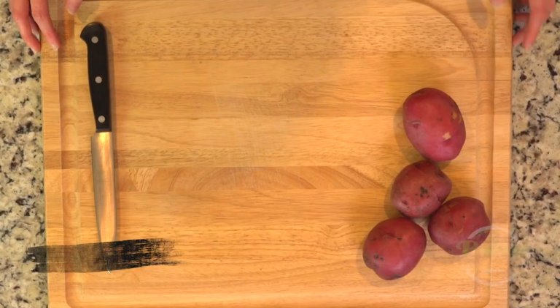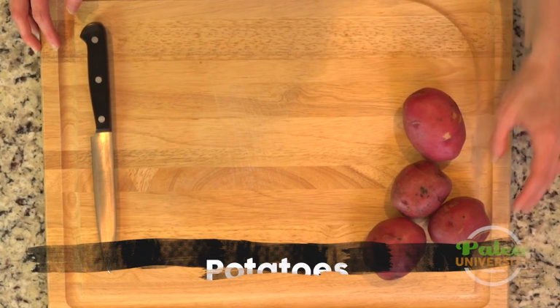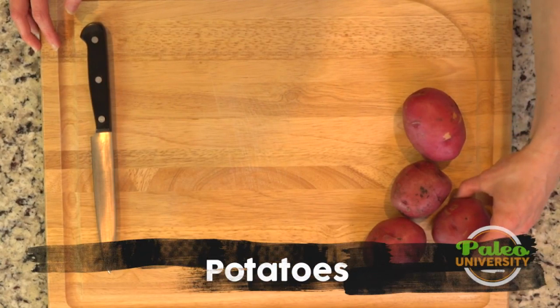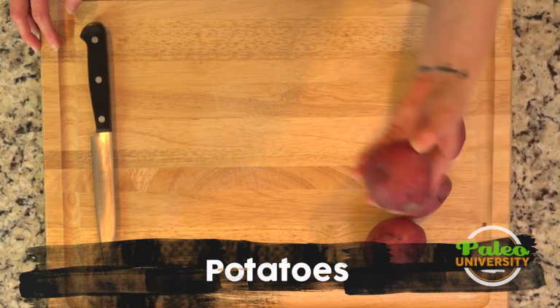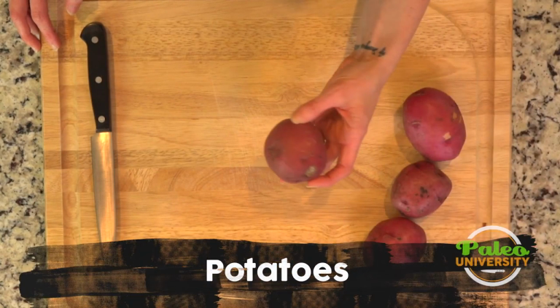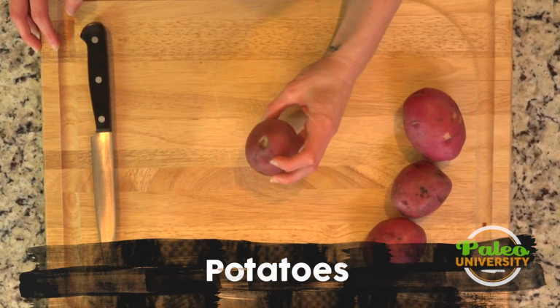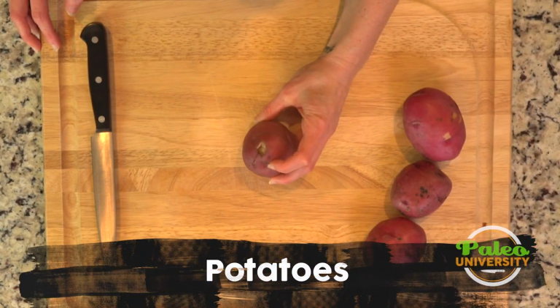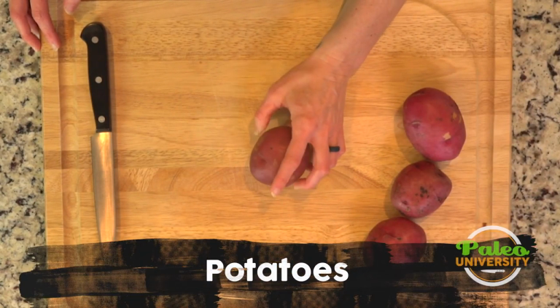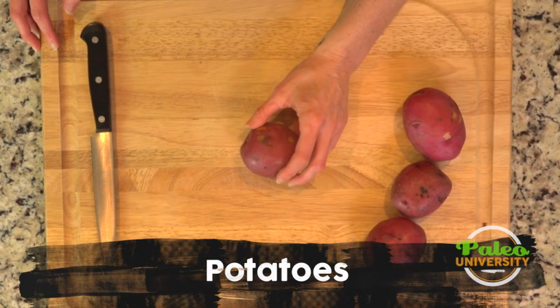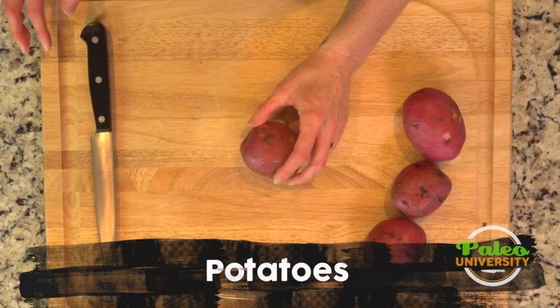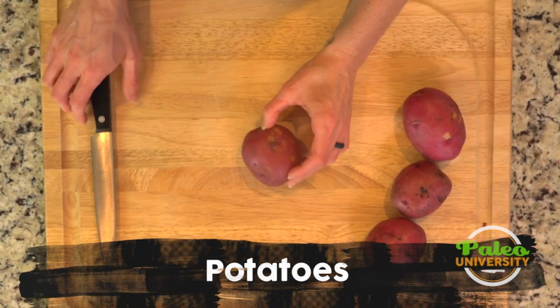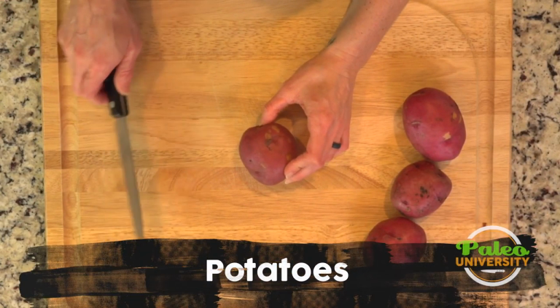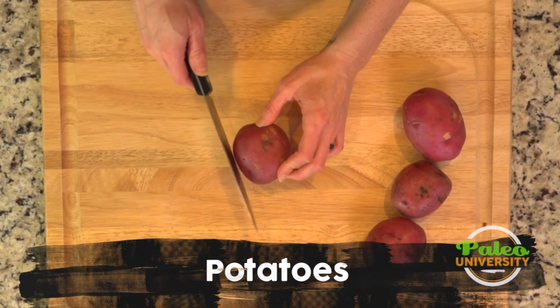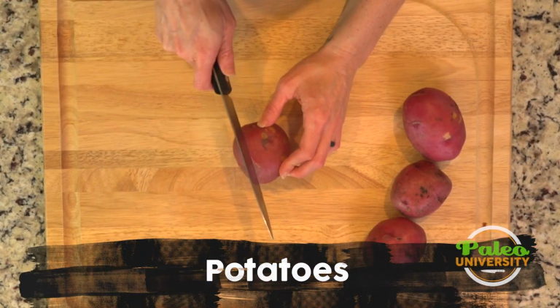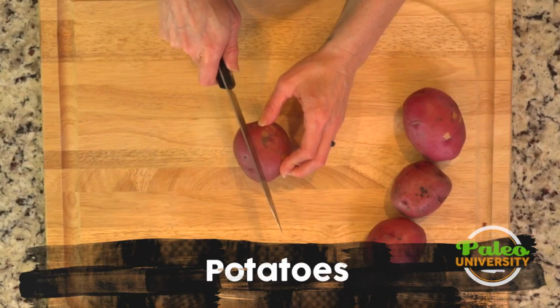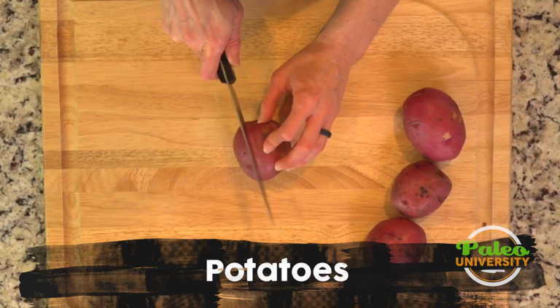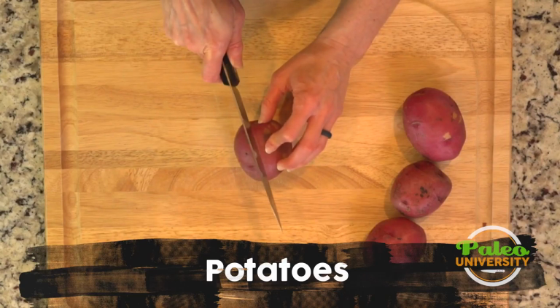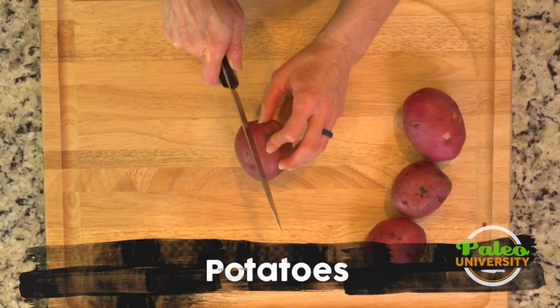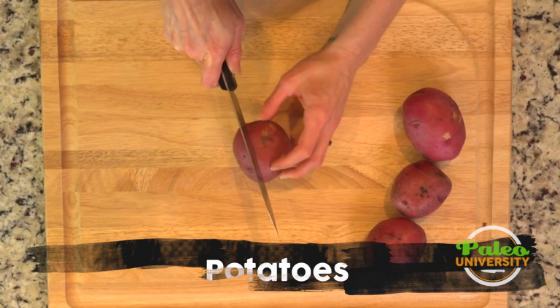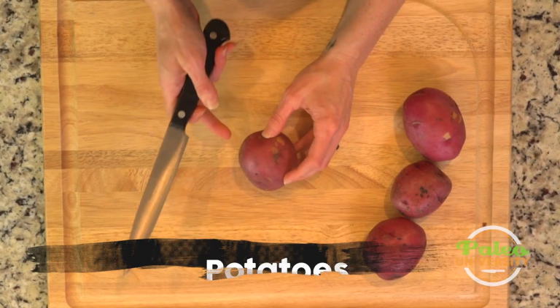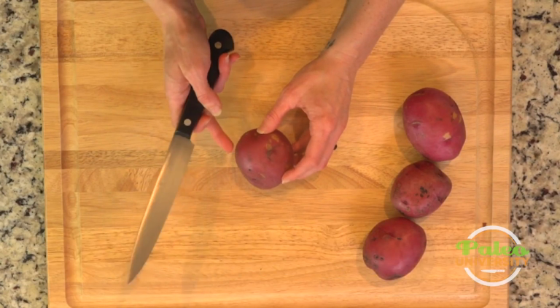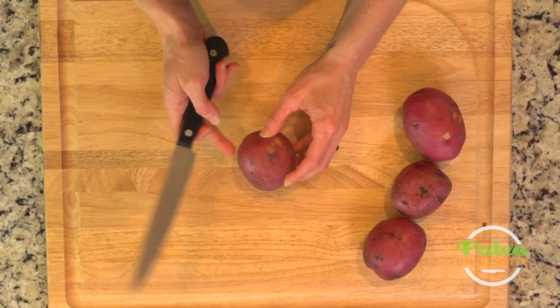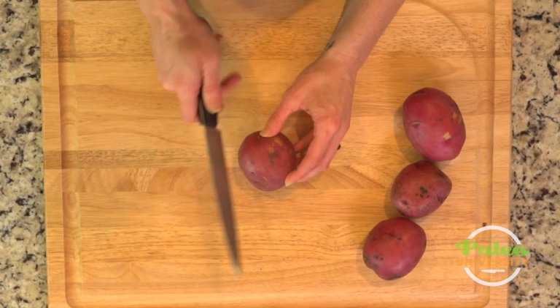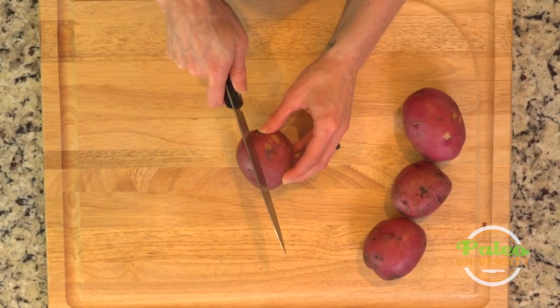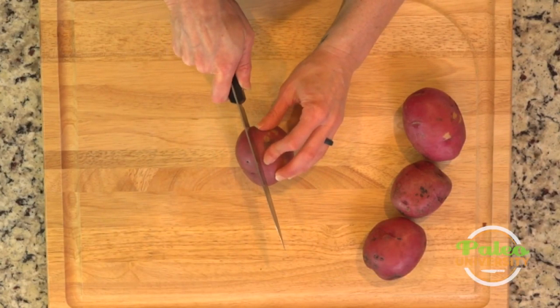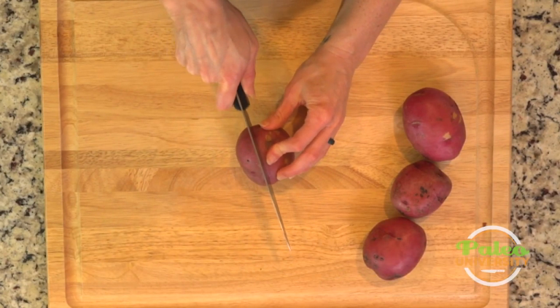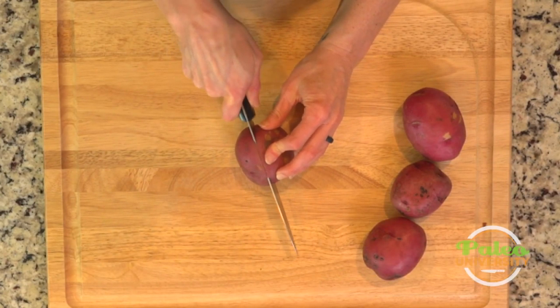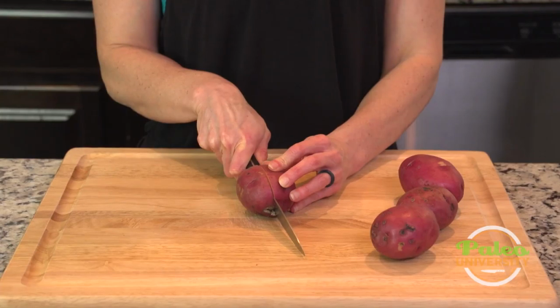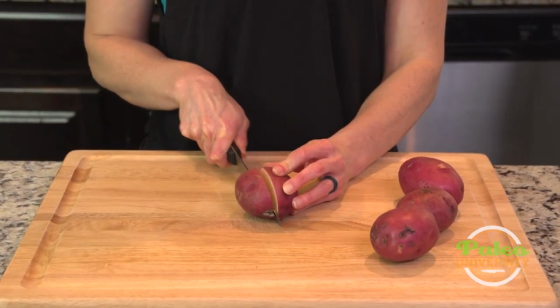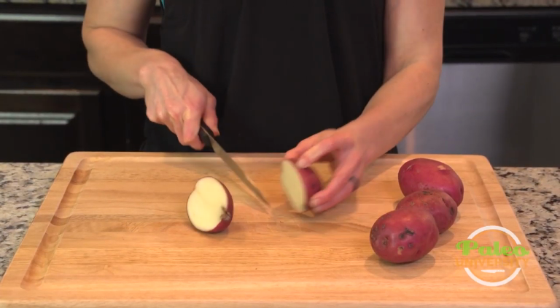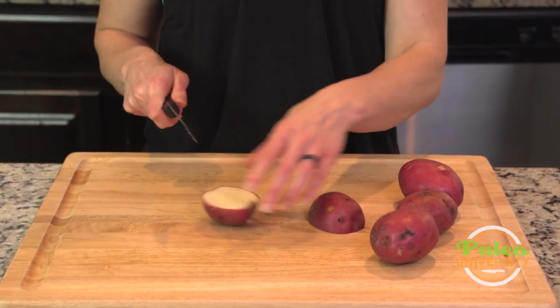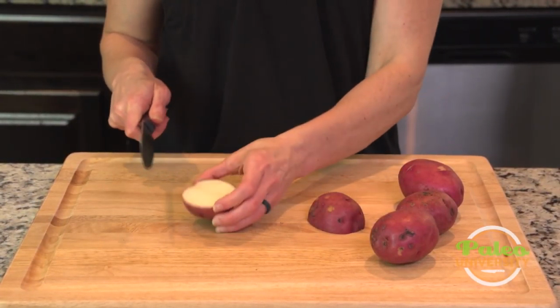I'll show you today how to cut these up into pieces that you can use for a whole lot of different reasons, but a lot of times roasting. So using red potatoes, just cut down the middle.